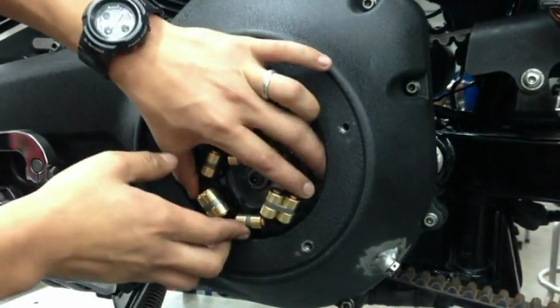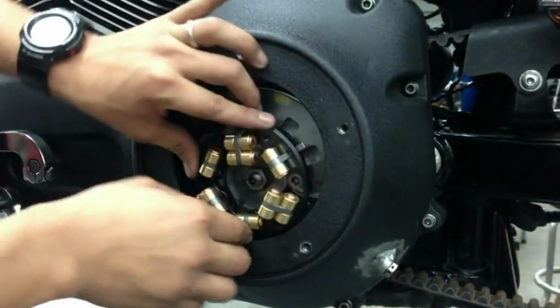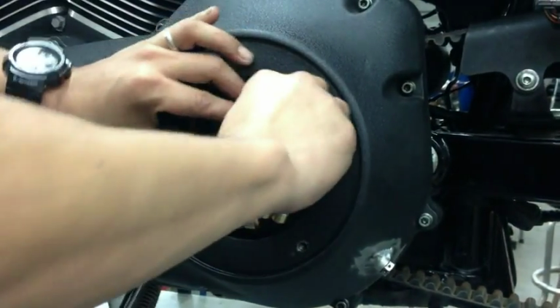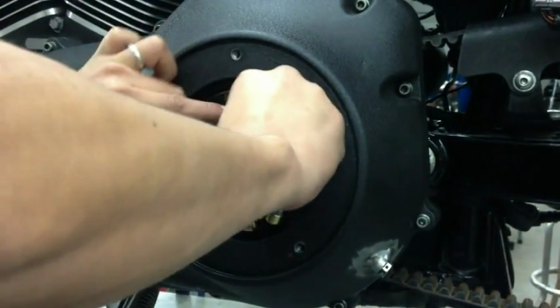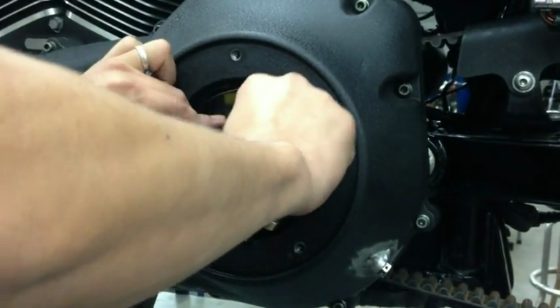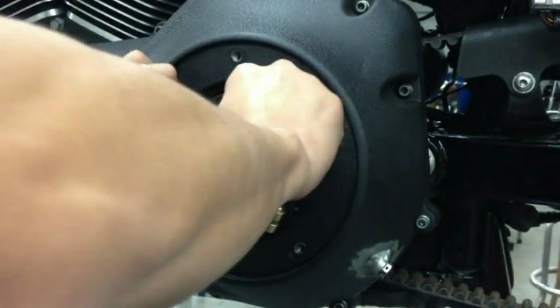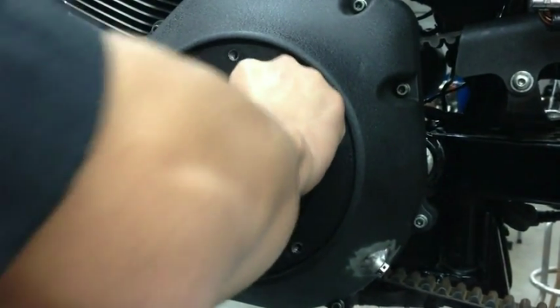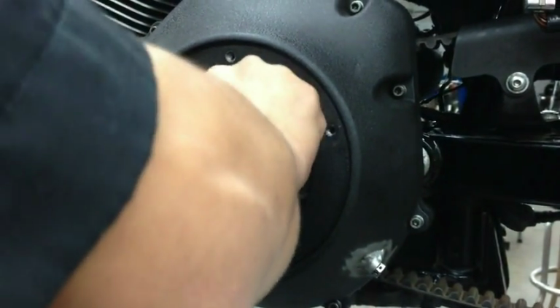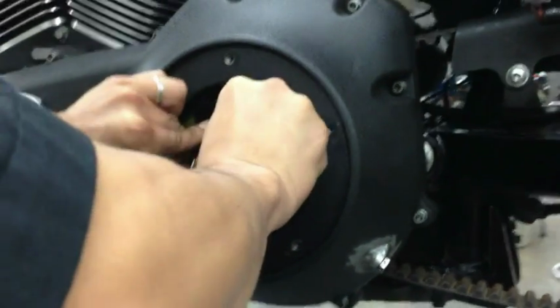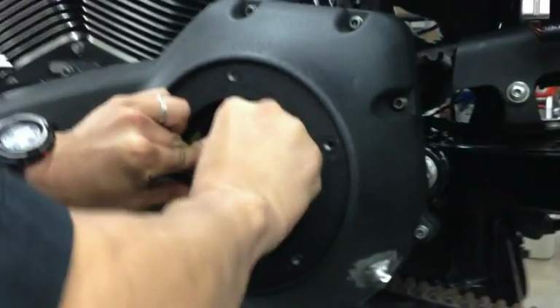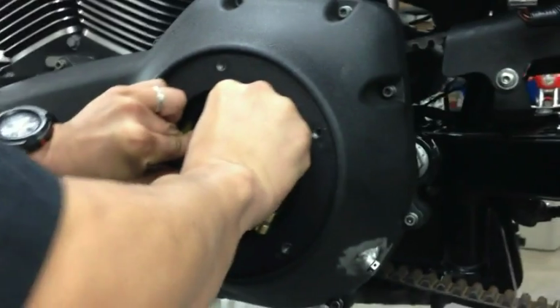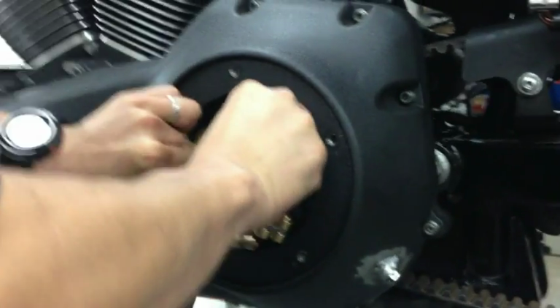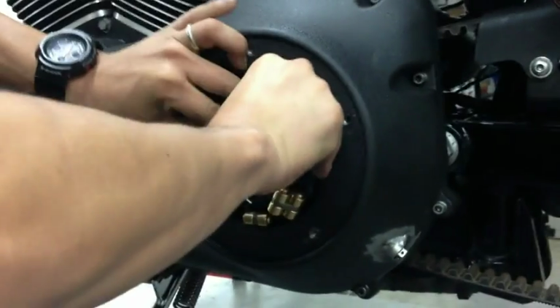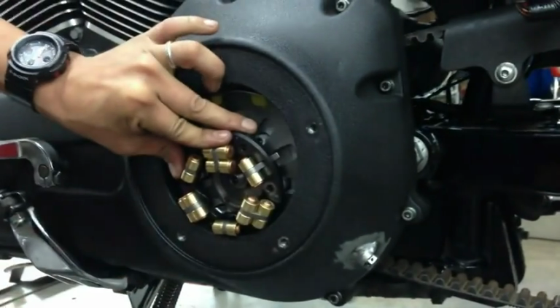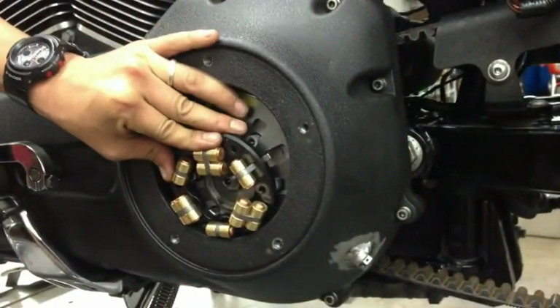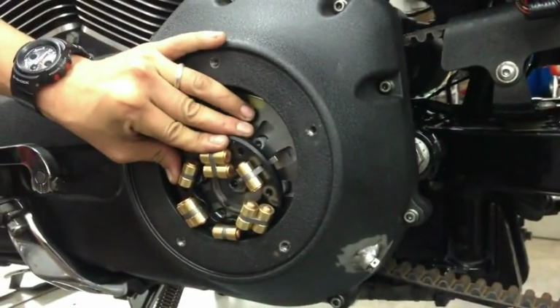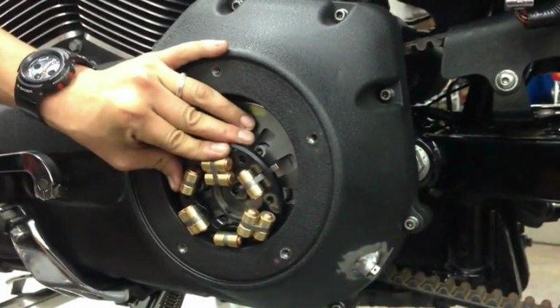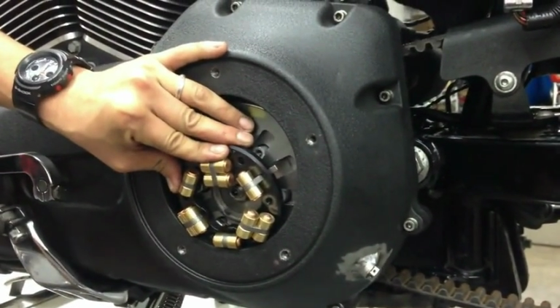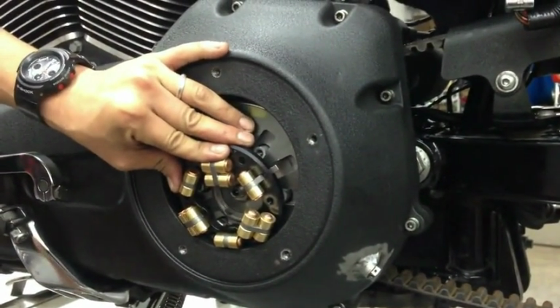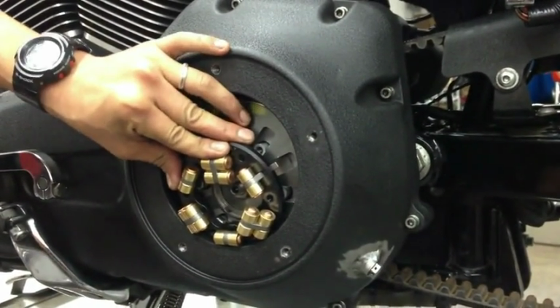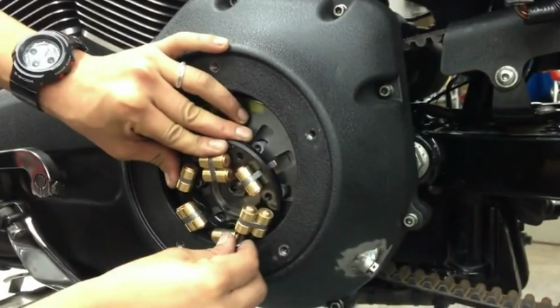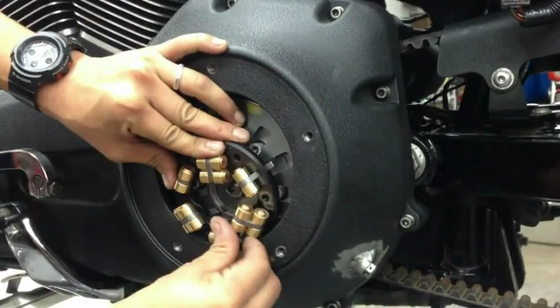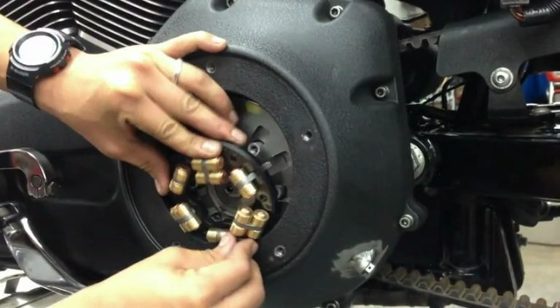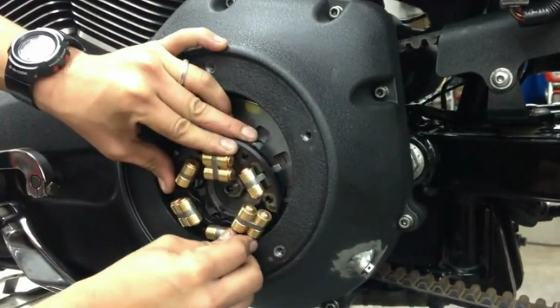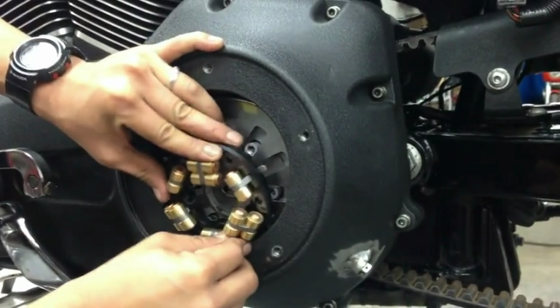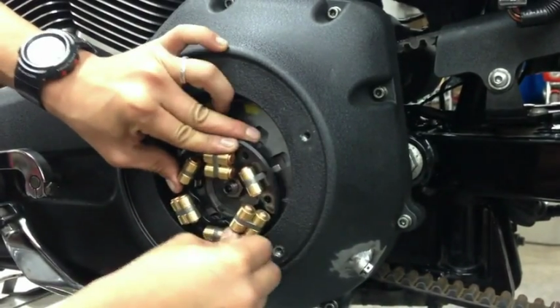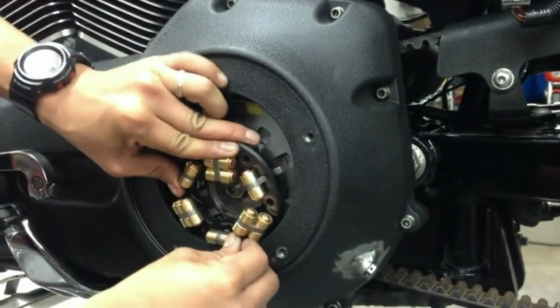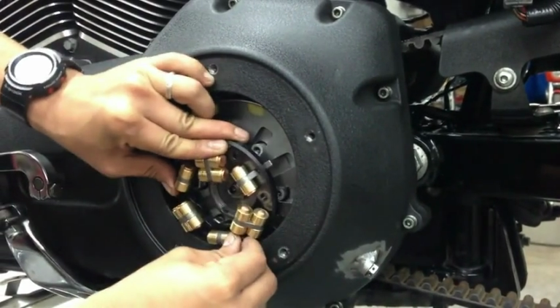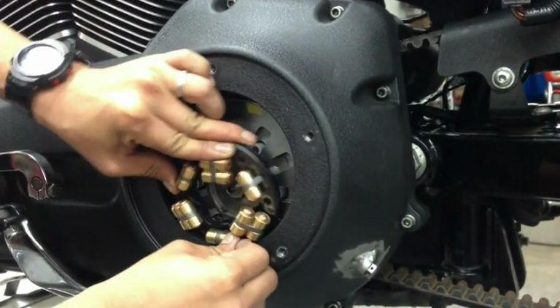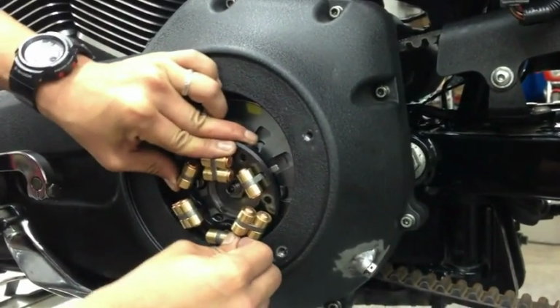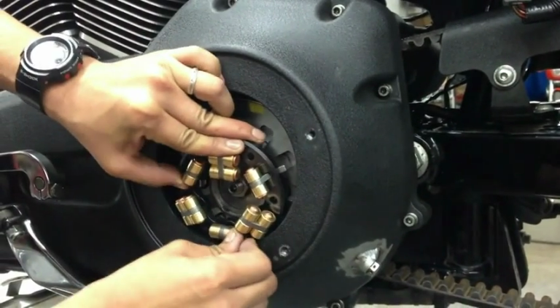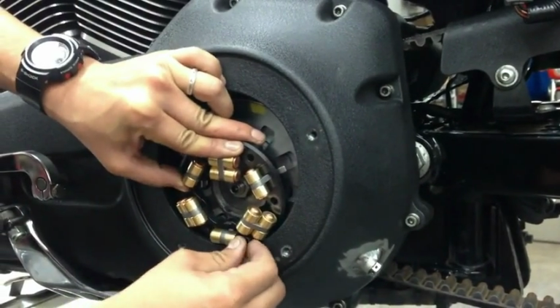Take the VP, place it over the spring, and line it up. We found the best results starting with the two bottom bolts first.